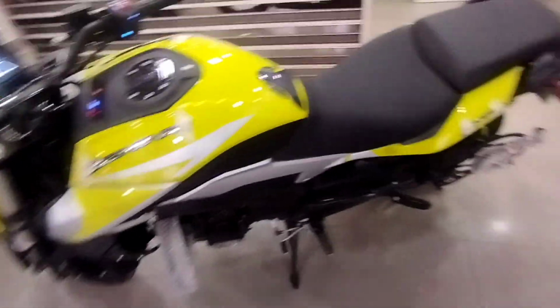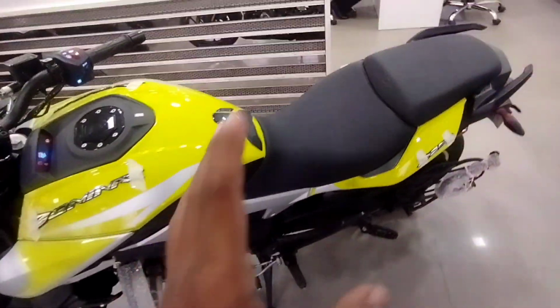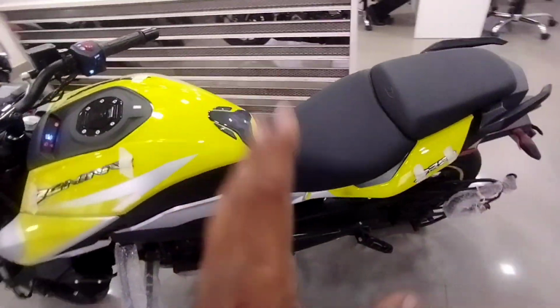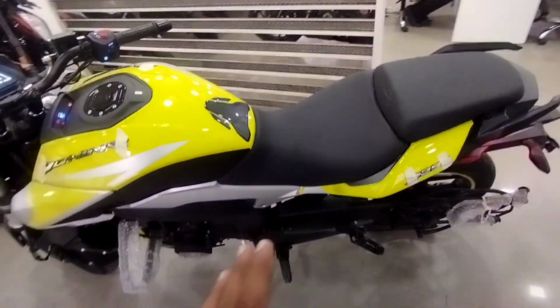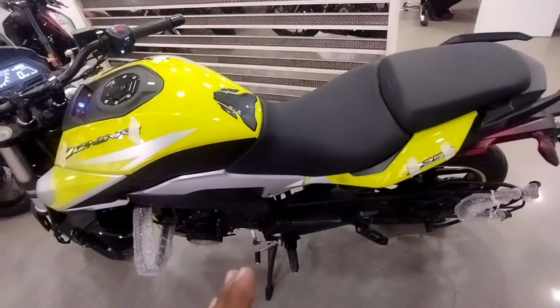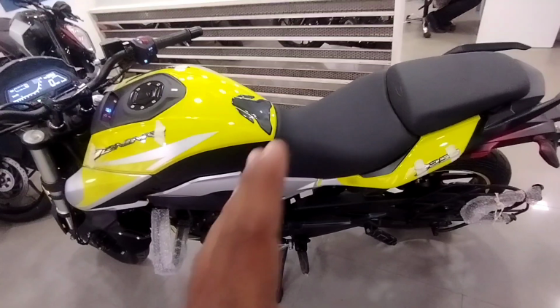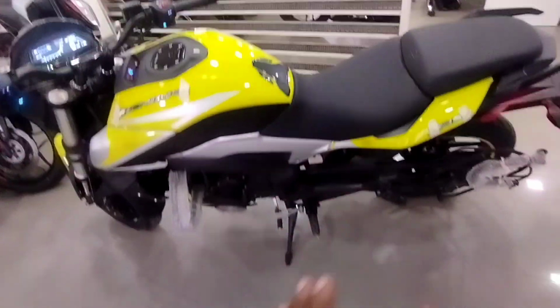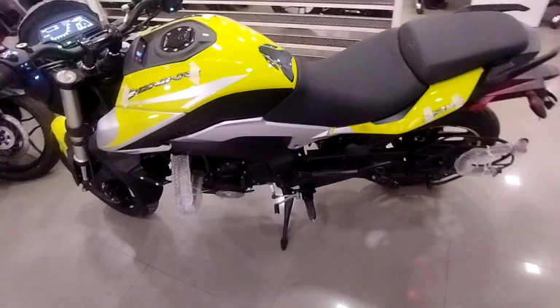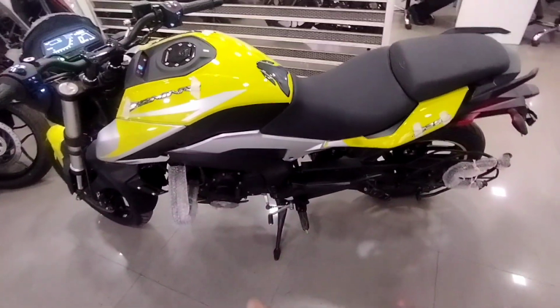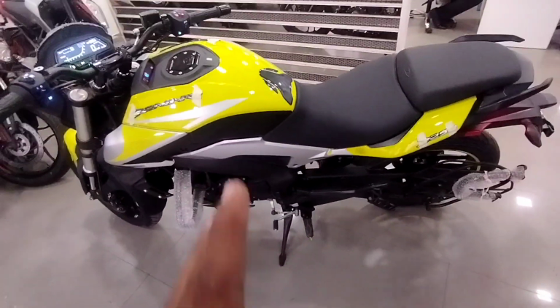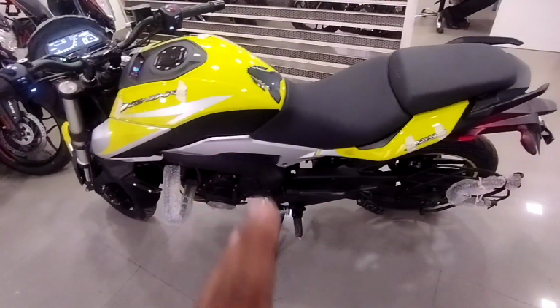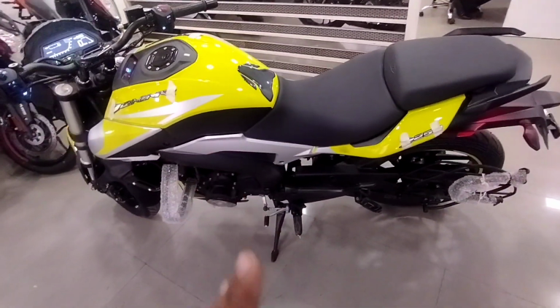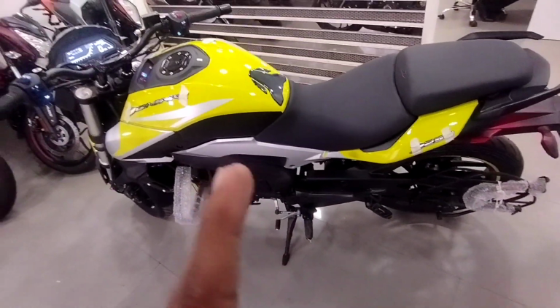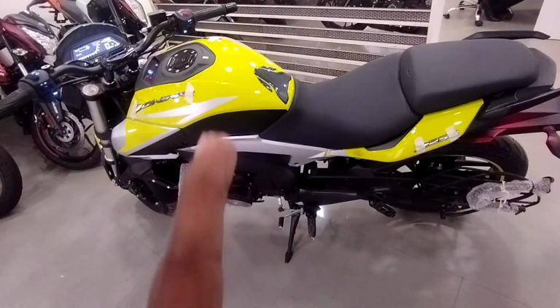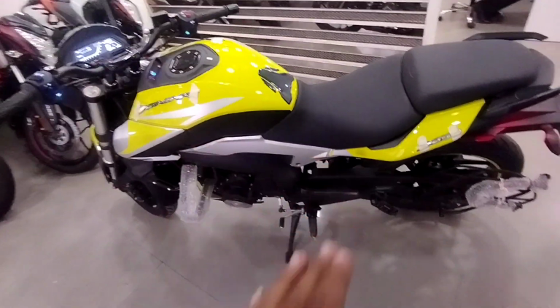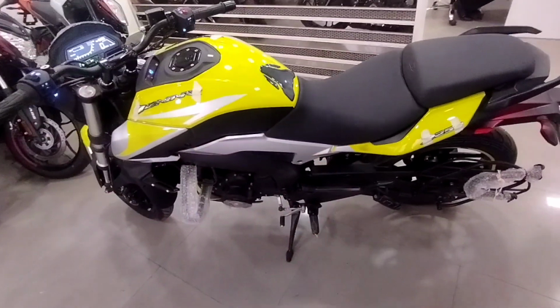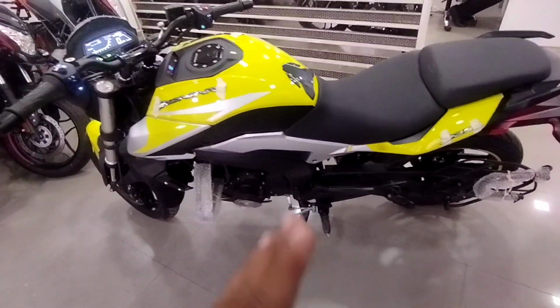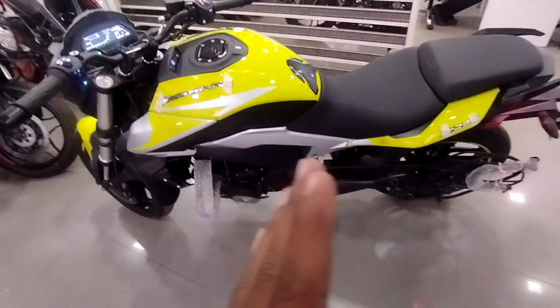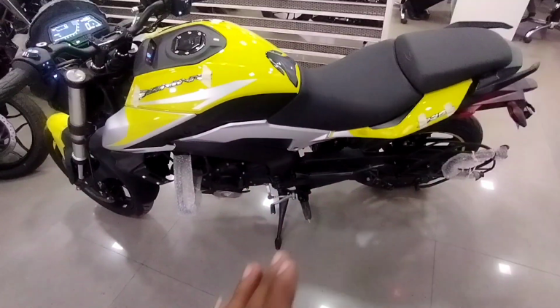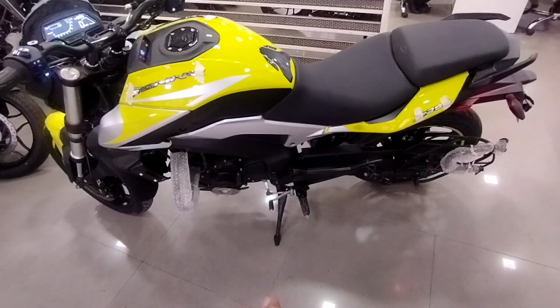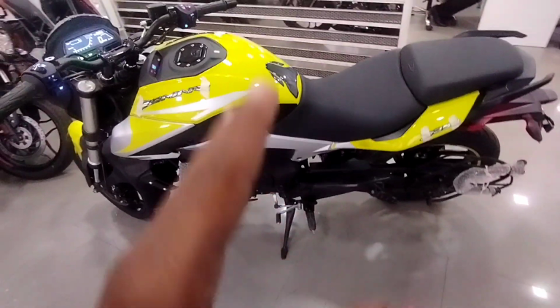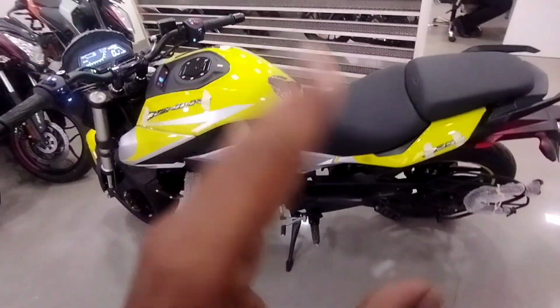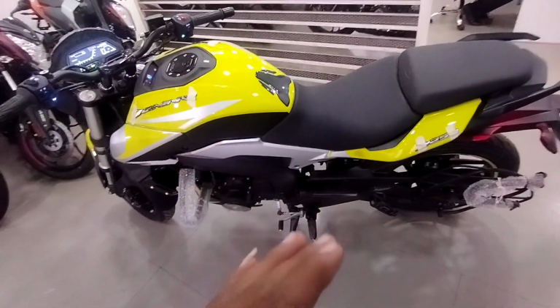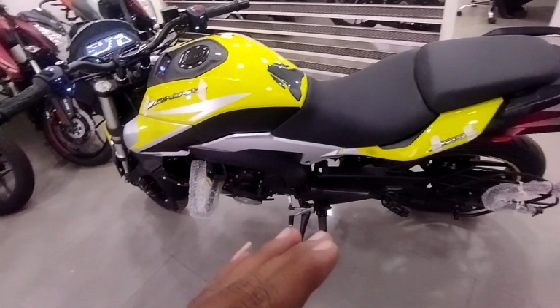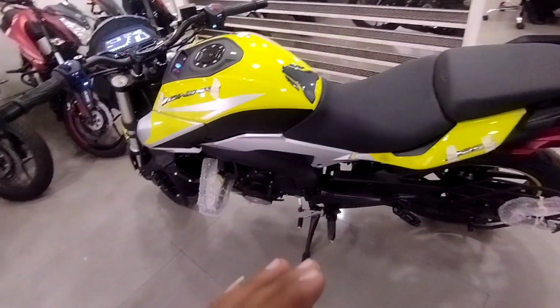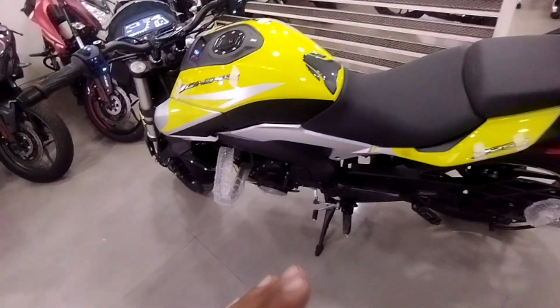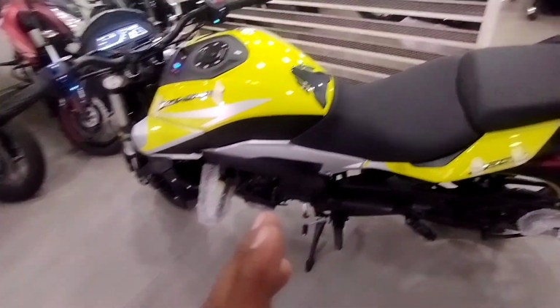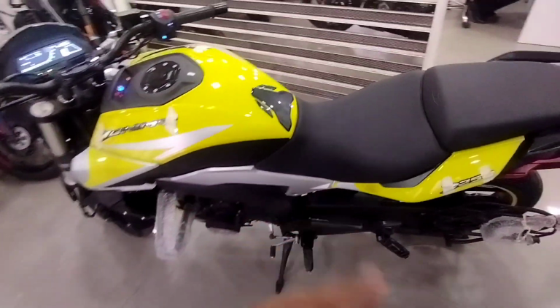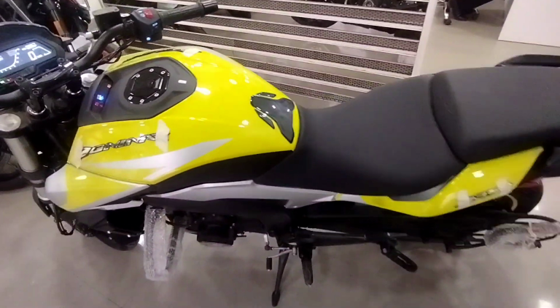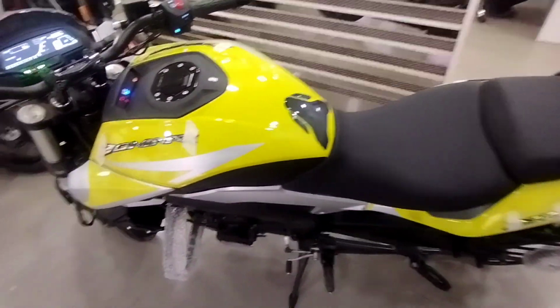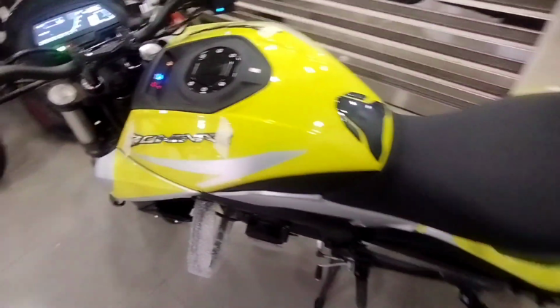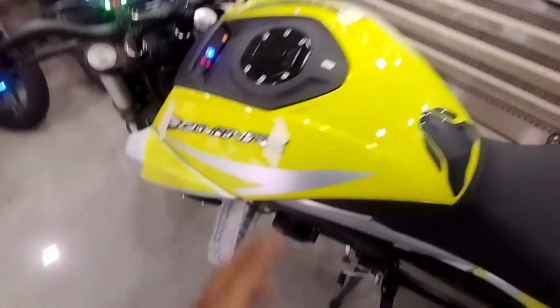In this bike, the seat height is 800mm. If you have a height of 5.6 feet or above, it will be better. If your height is lower than 5.6 feet, then you should check this bike before purchasing.